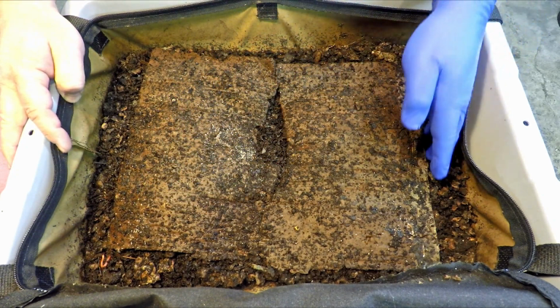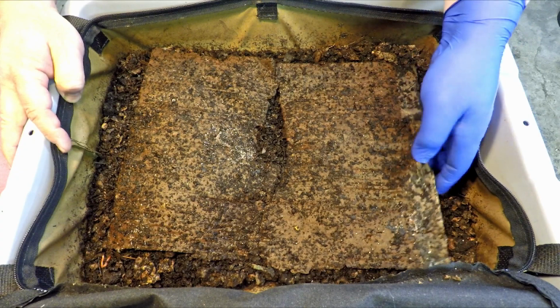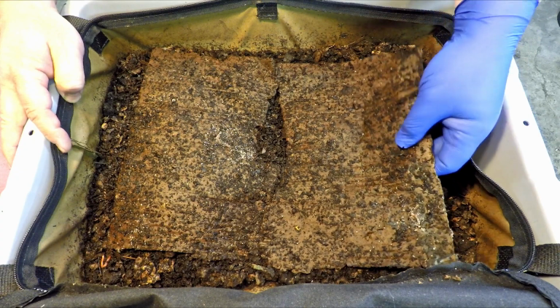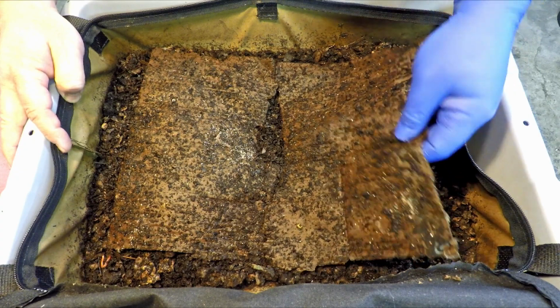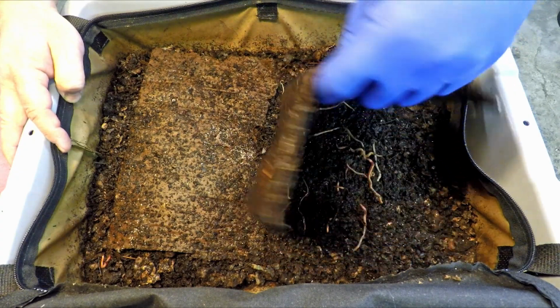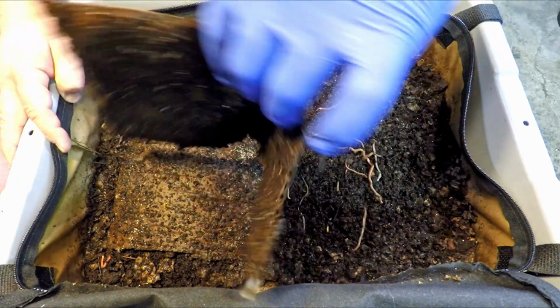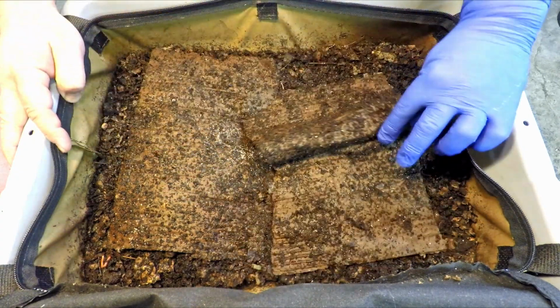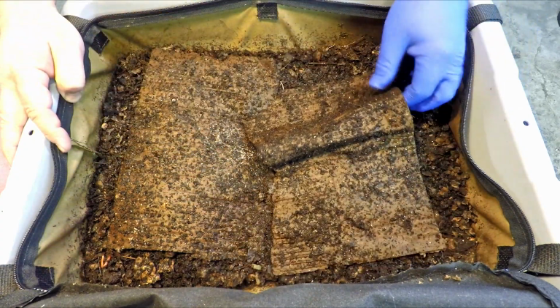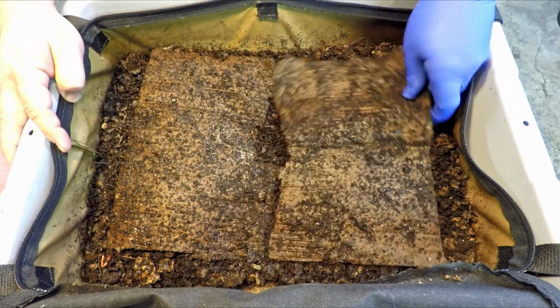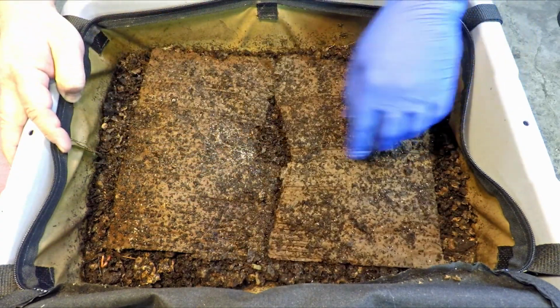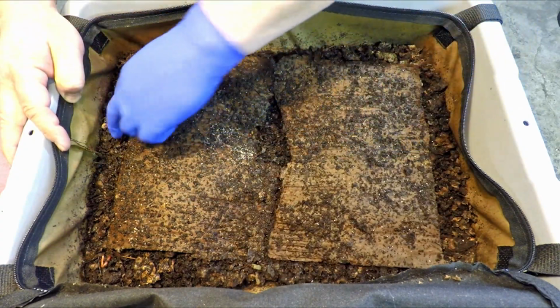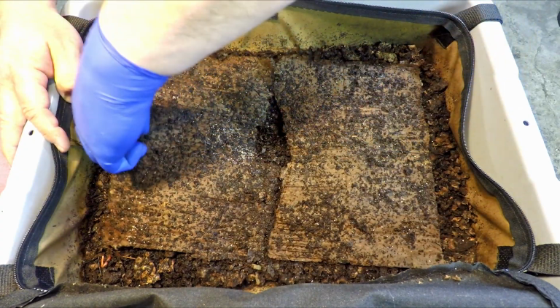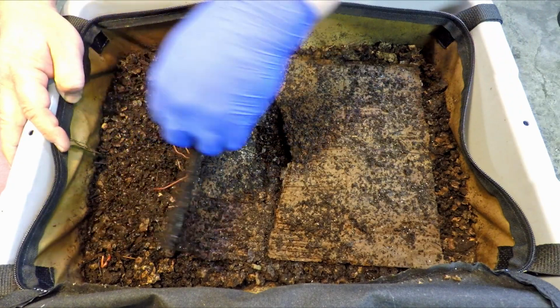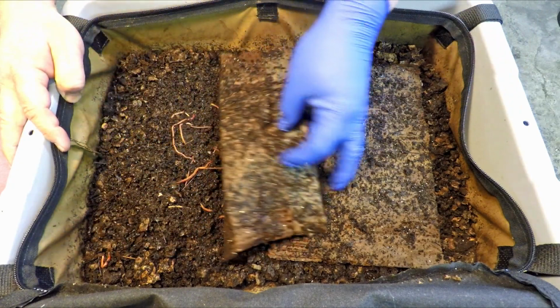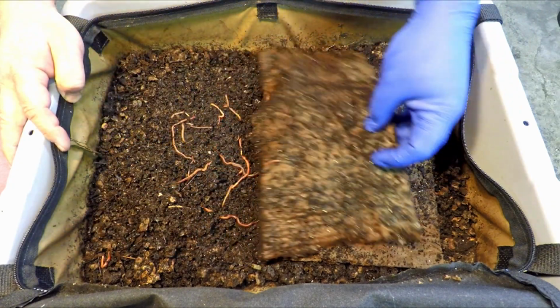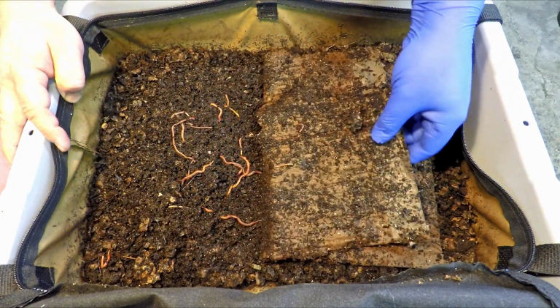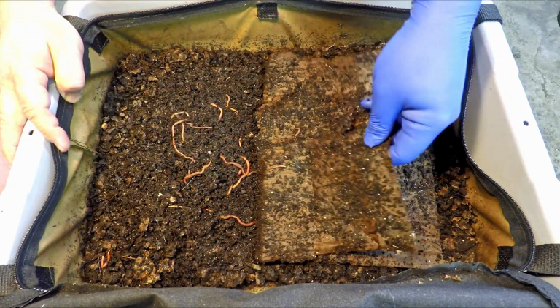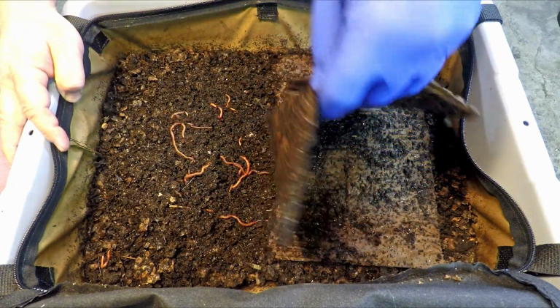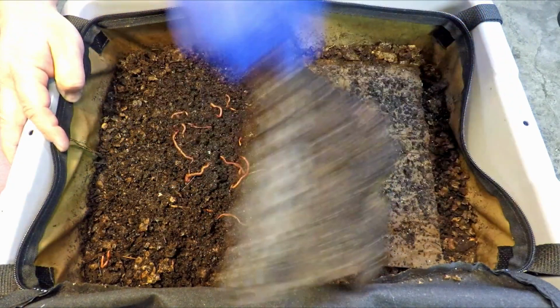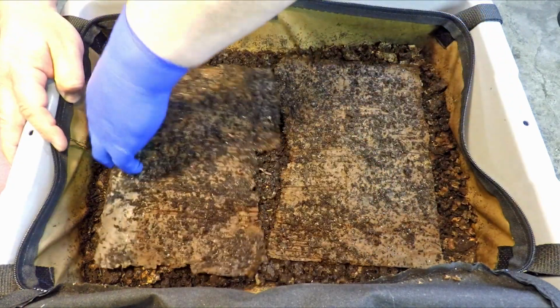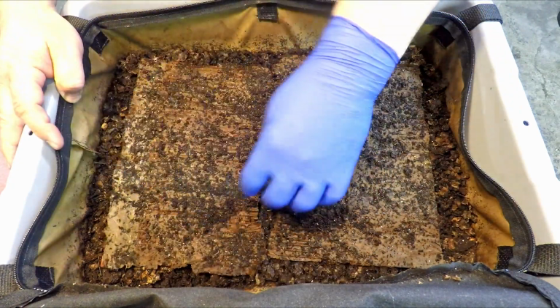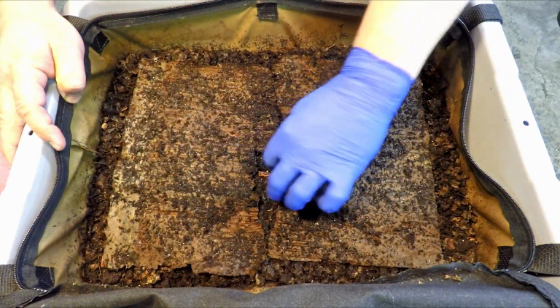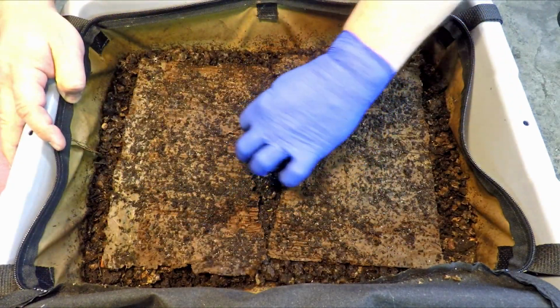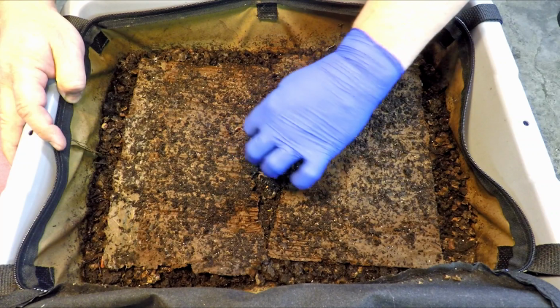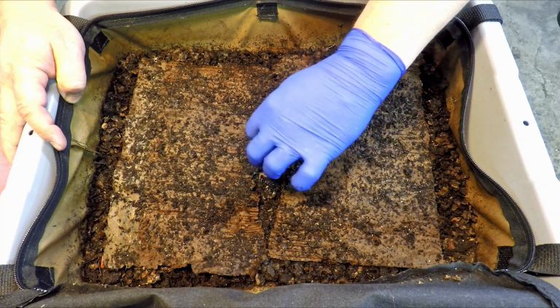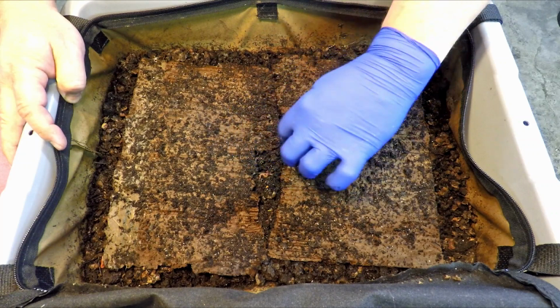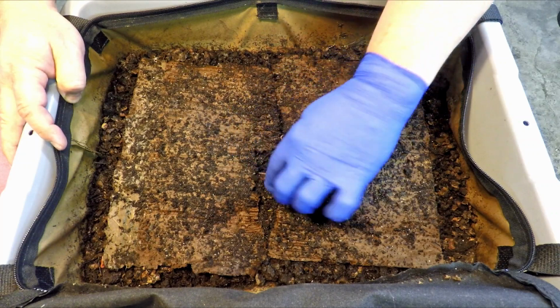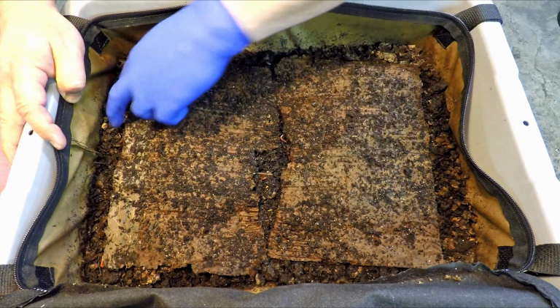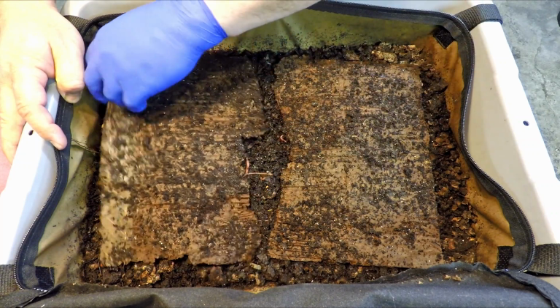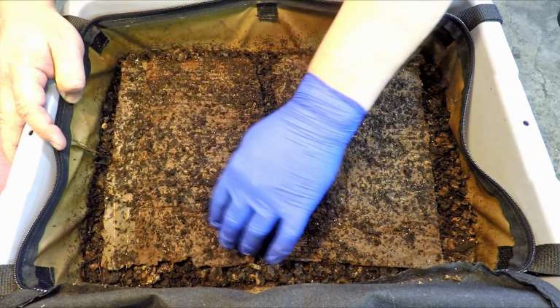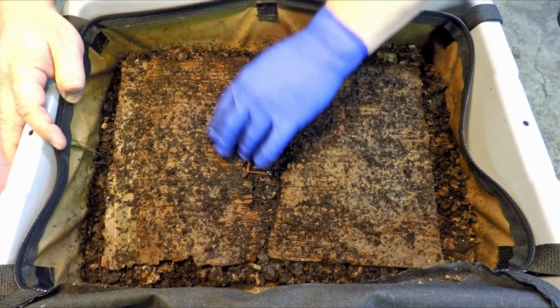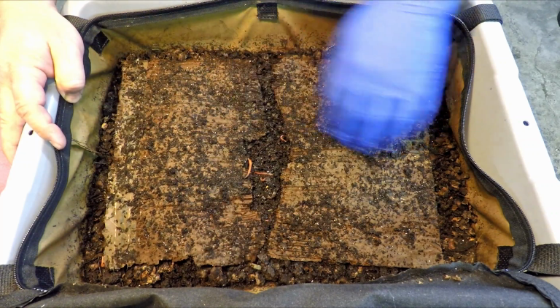Something I know happens — it's natural for every being to eventually come to its end in this world, but kind of a bummer when you see it first thing when you pop open your worm bin.